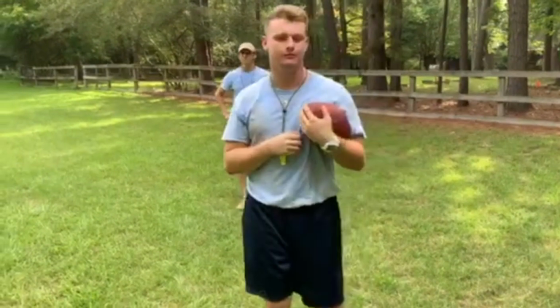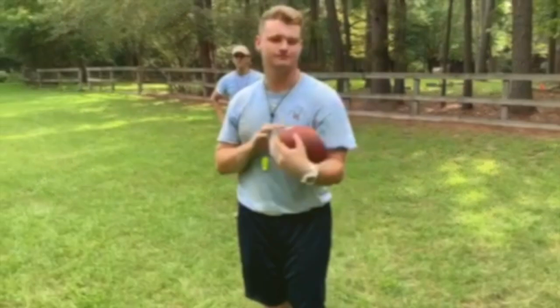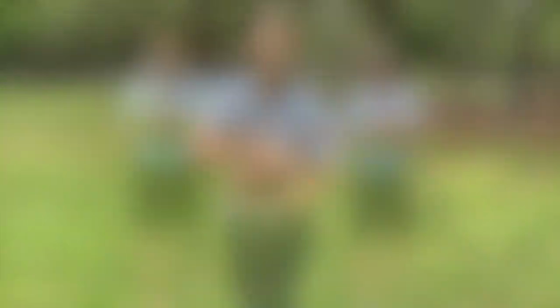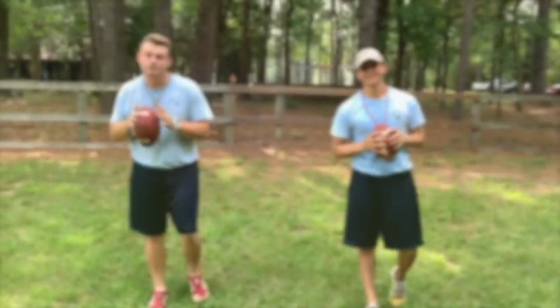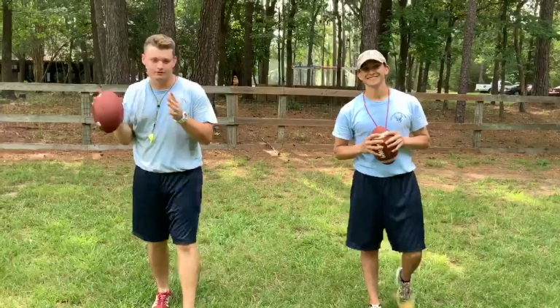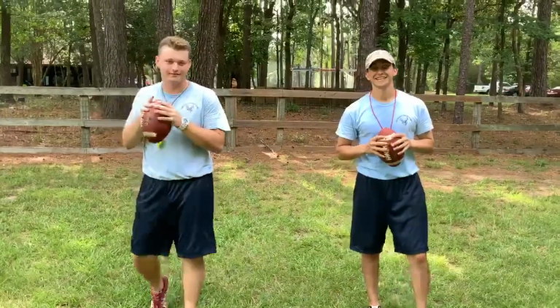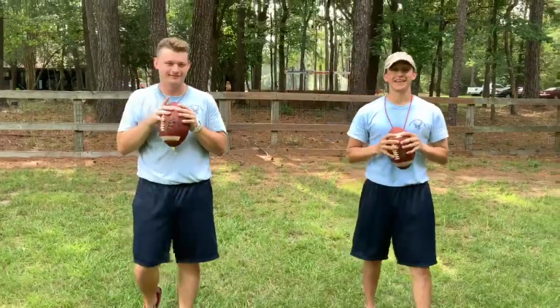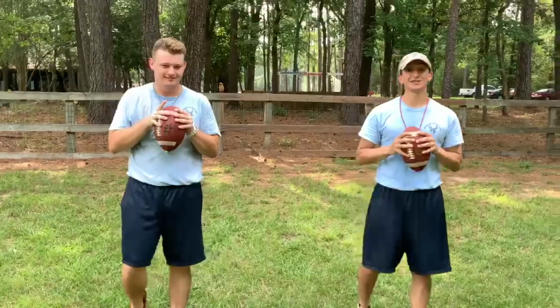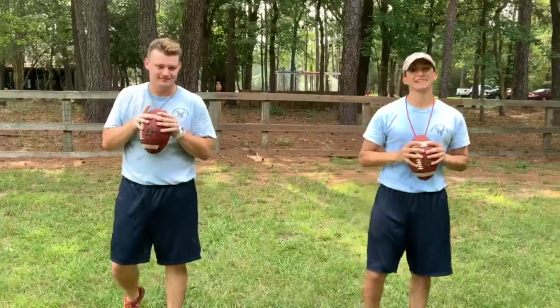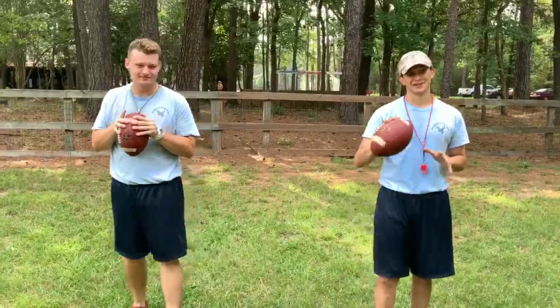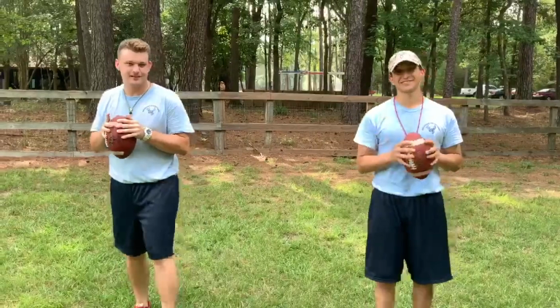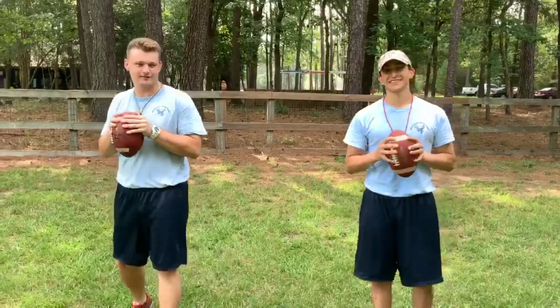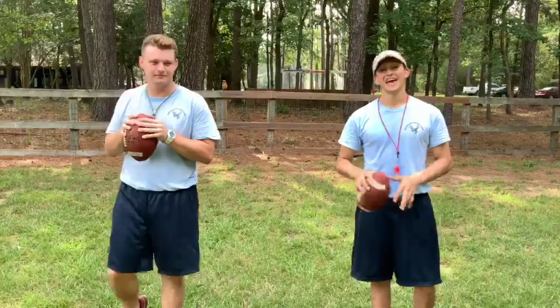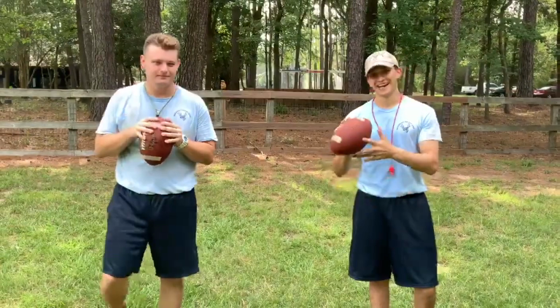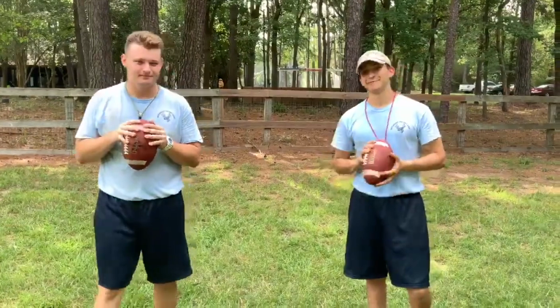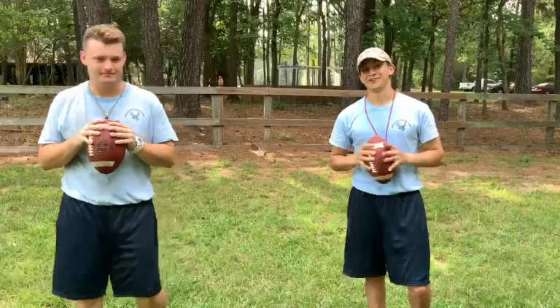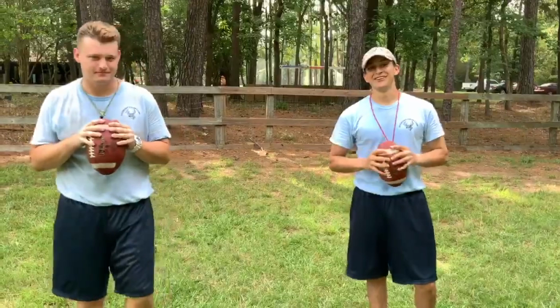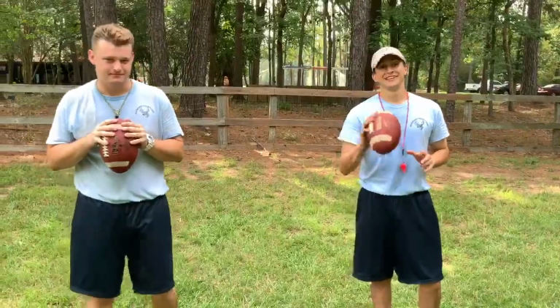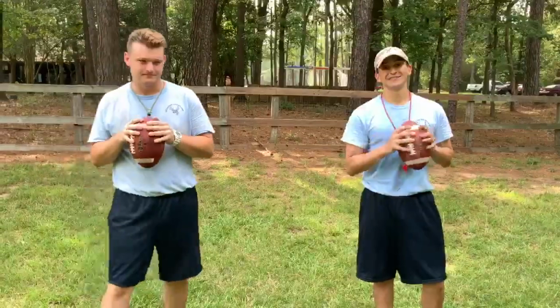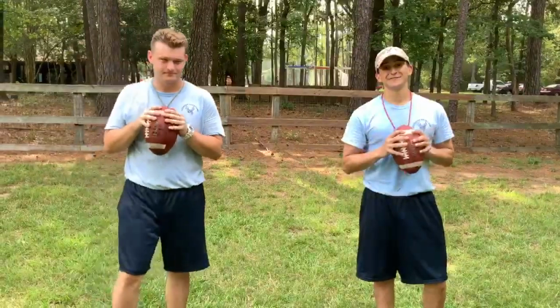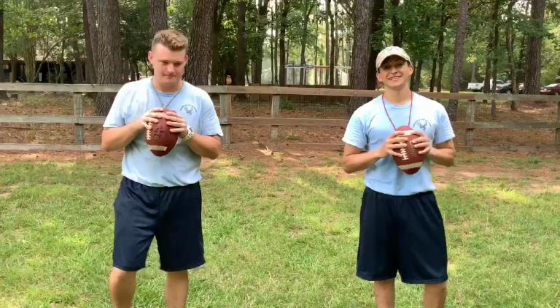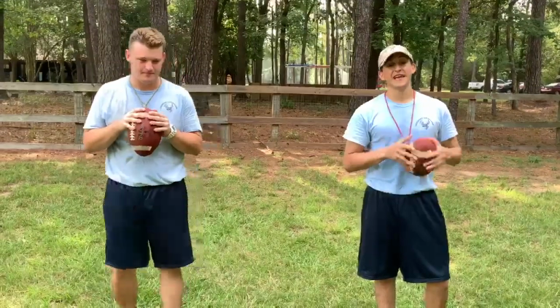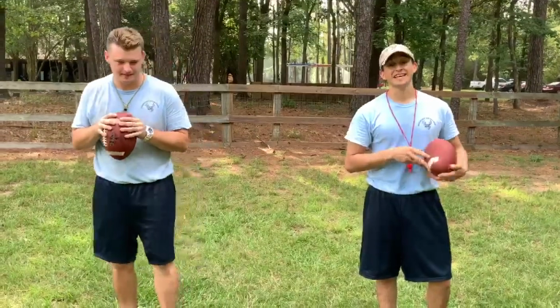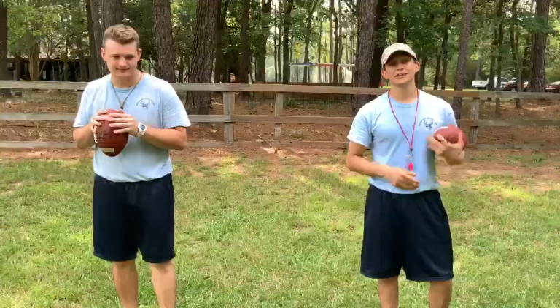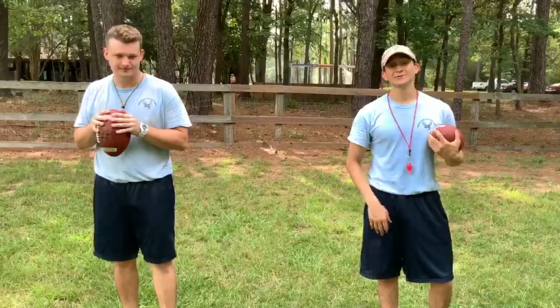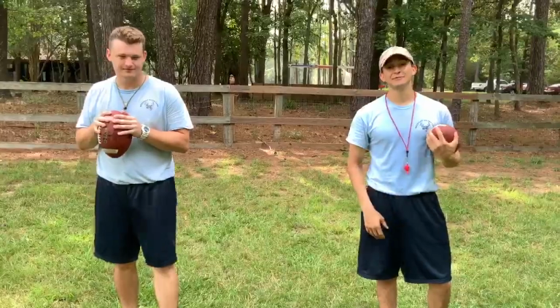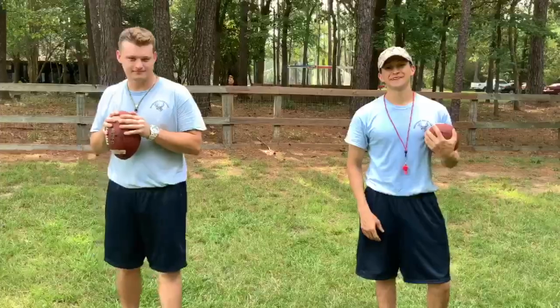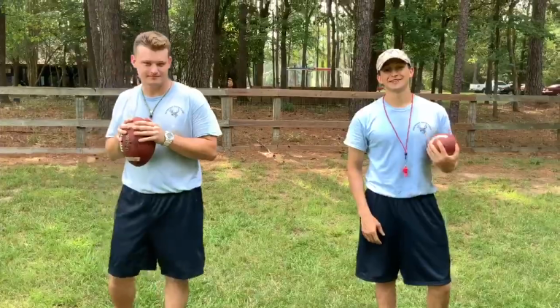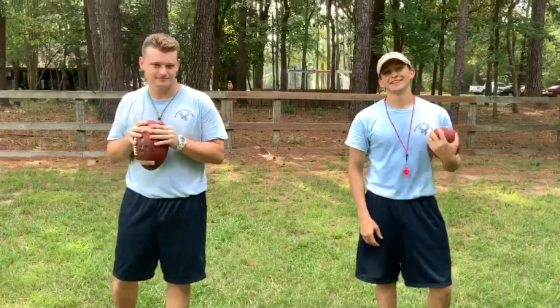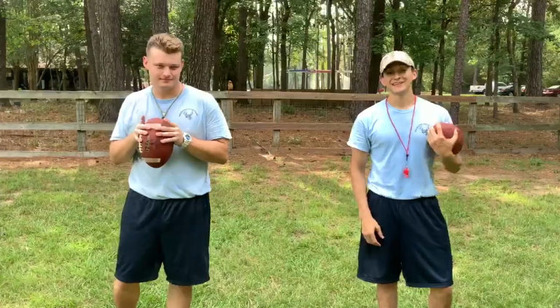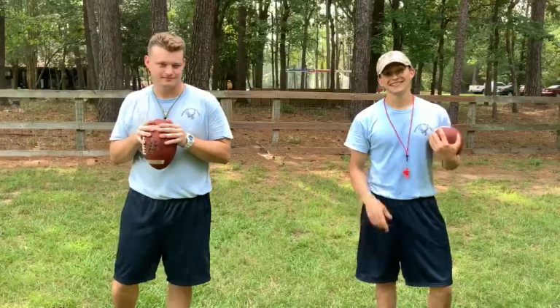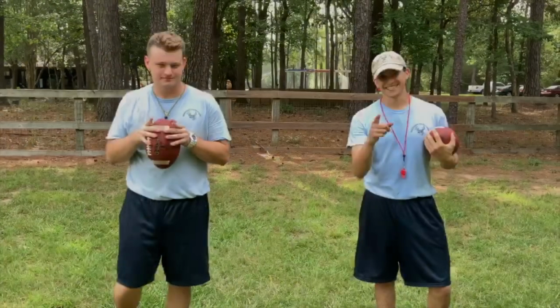I'm Coach Lerma, Coach Grant, and these are the basics of throwing, catching, and football. Thank you, Deerfoot, for tuning in, and stay tuned later this week for more videos. Thank you, and stay safe.